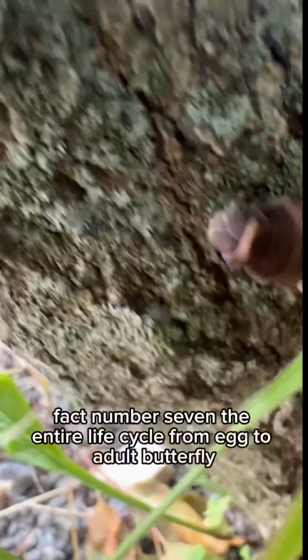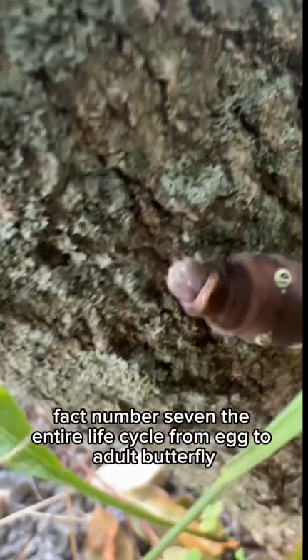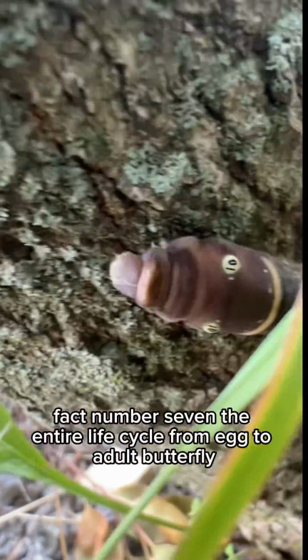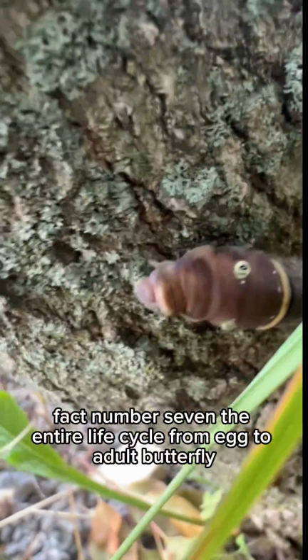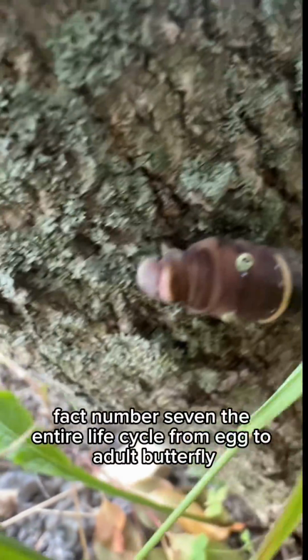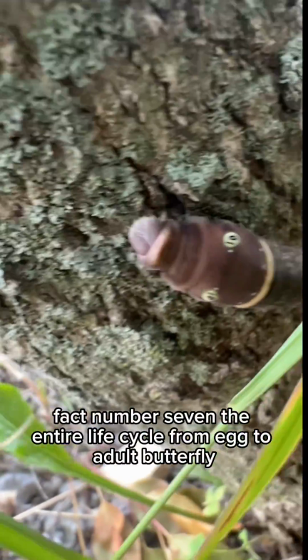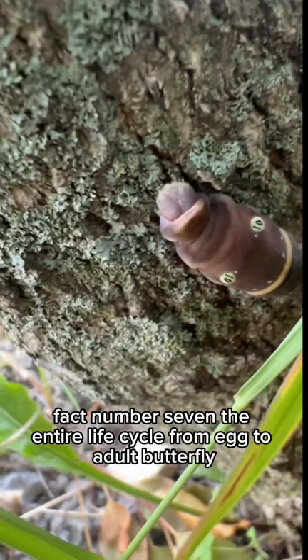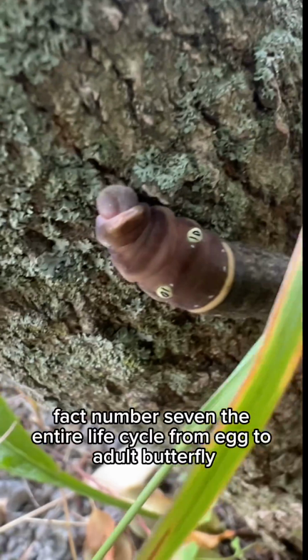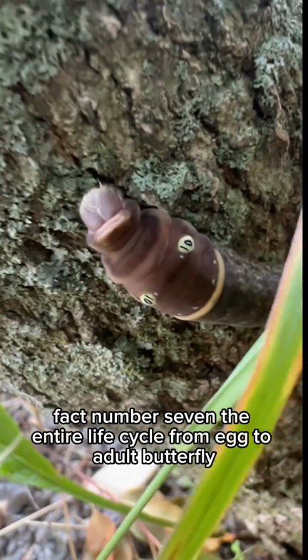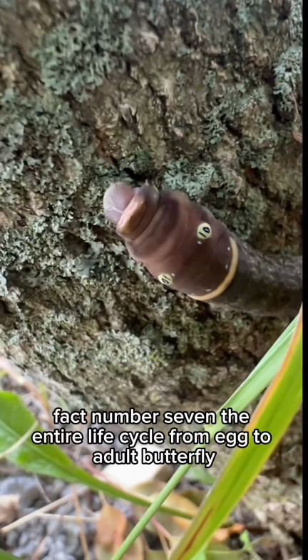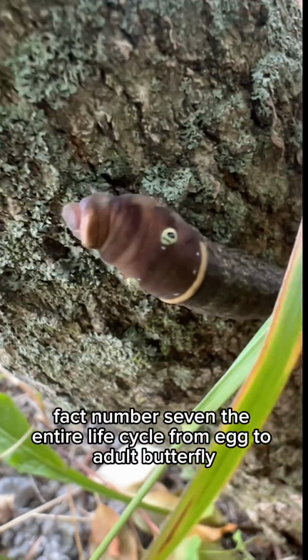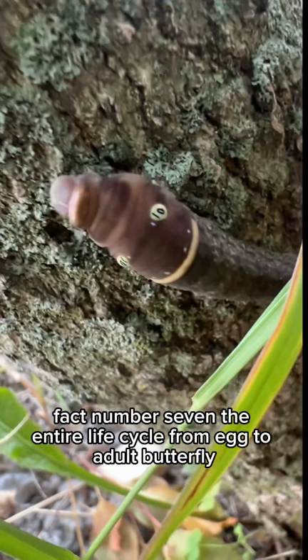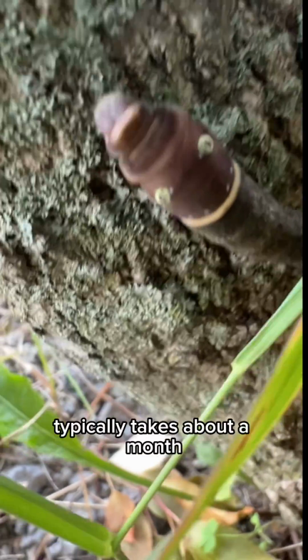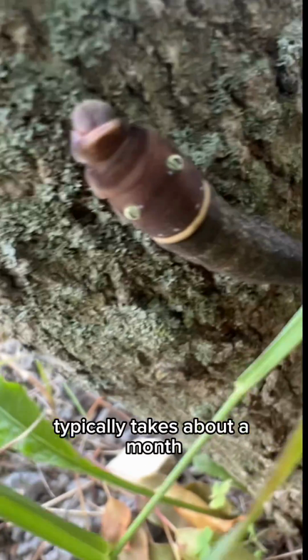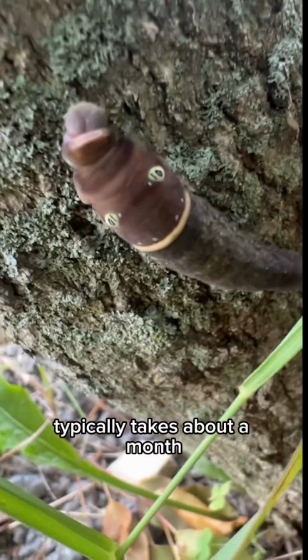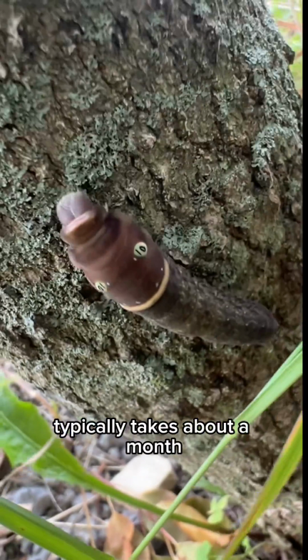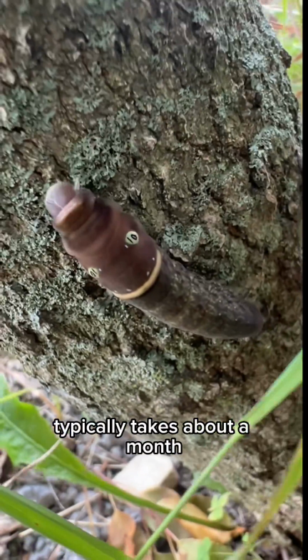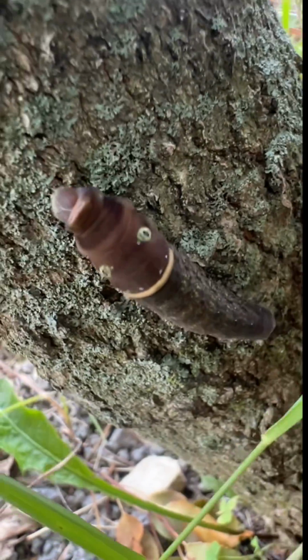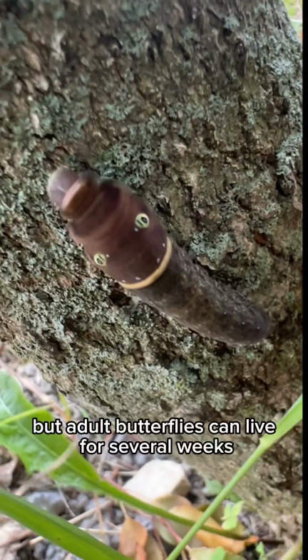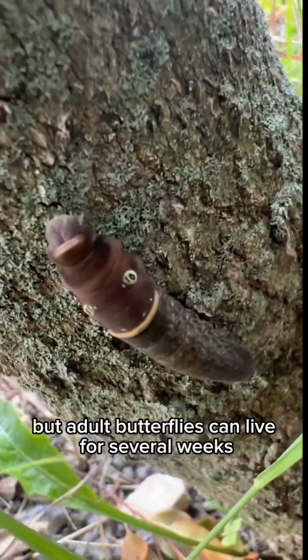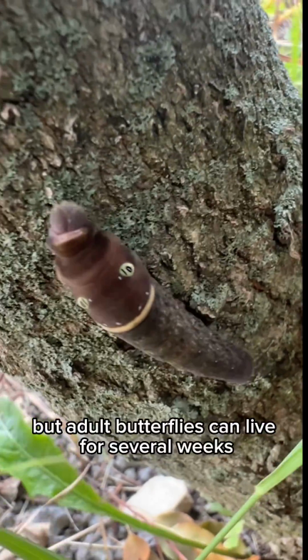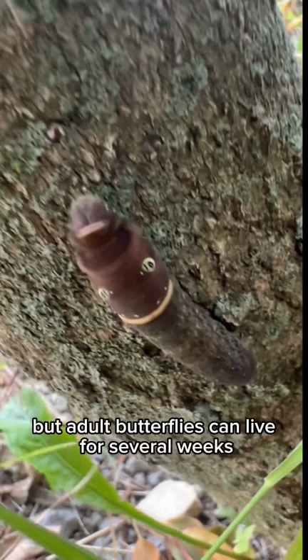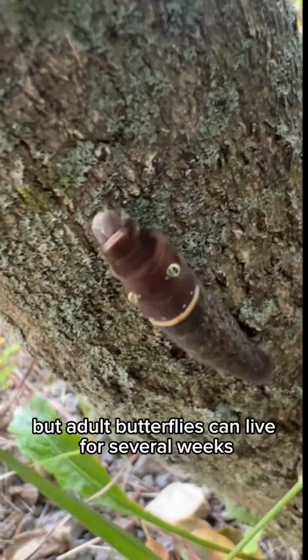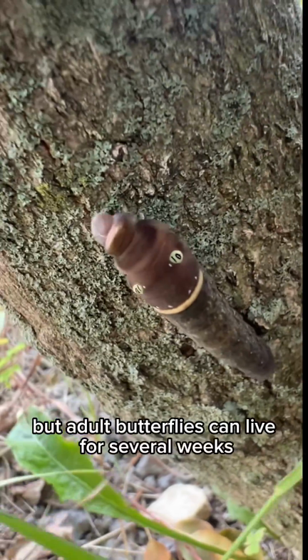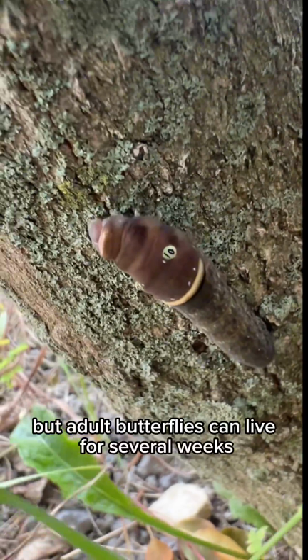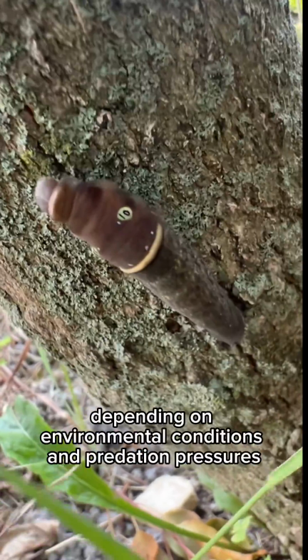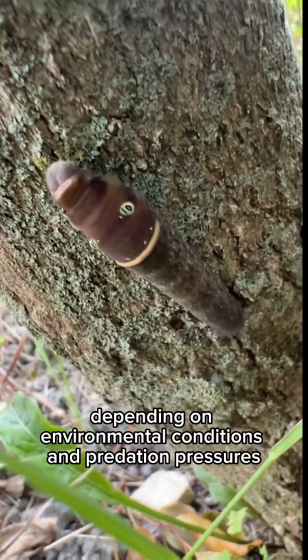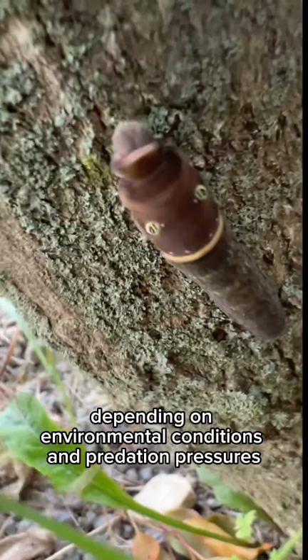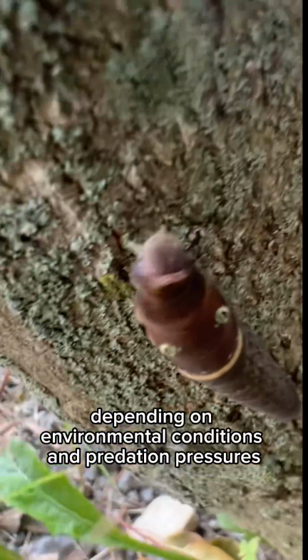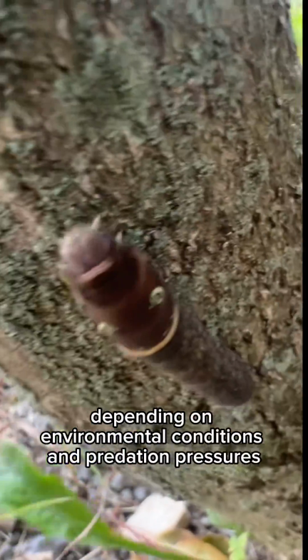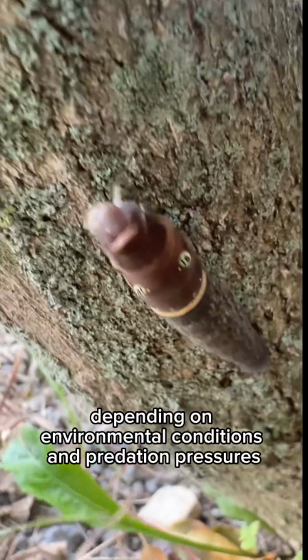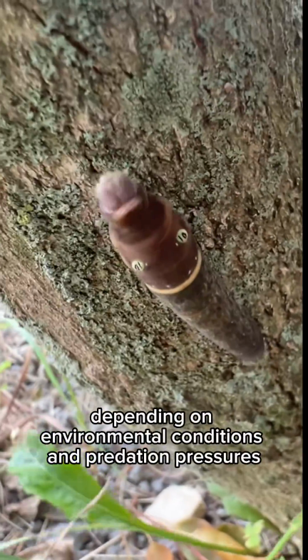Fact number seven. The entire life cycle from egg to adult butterfly typically takes about a month, but adult butterflies can live for several weeks depending on environmental conditions and predation pressures.